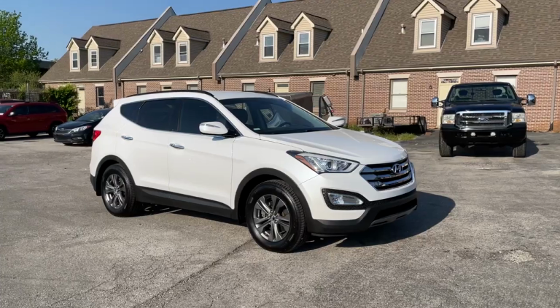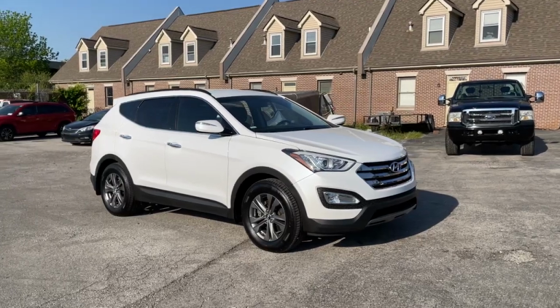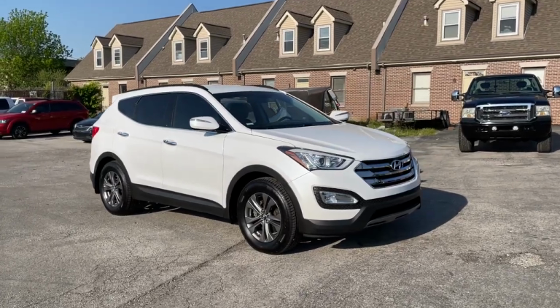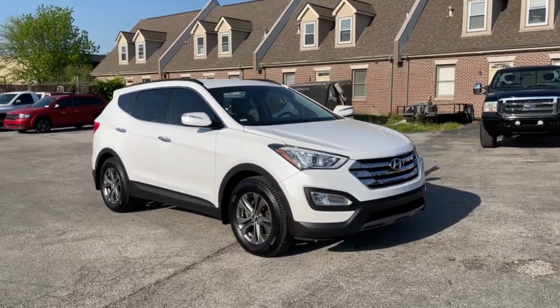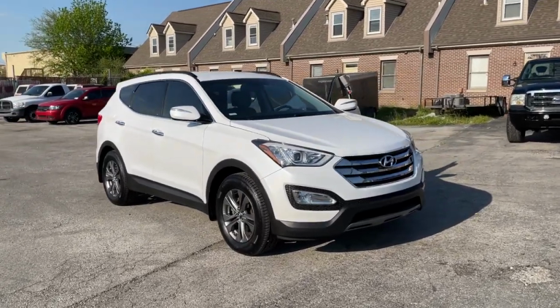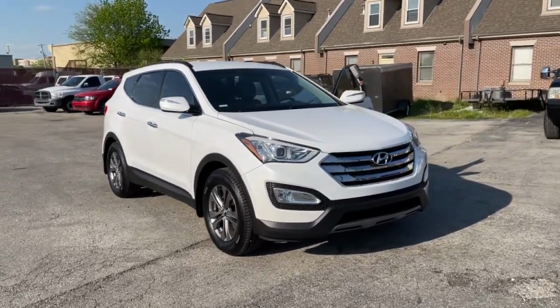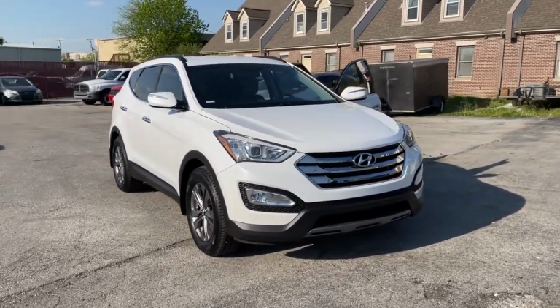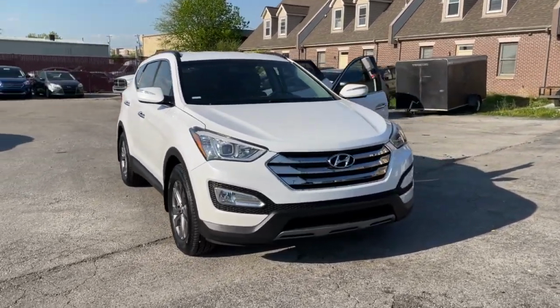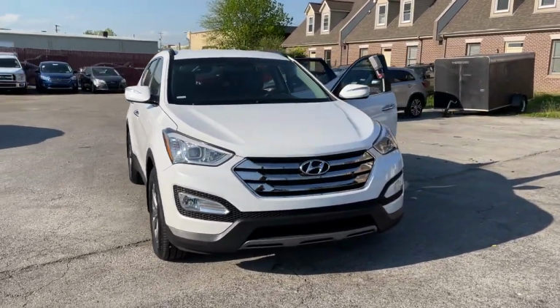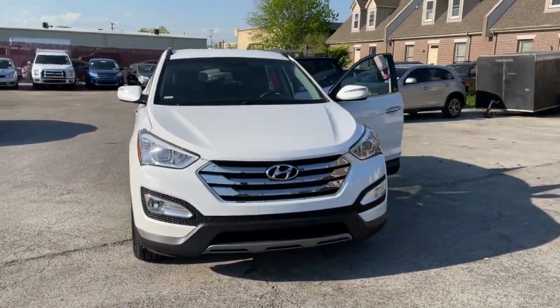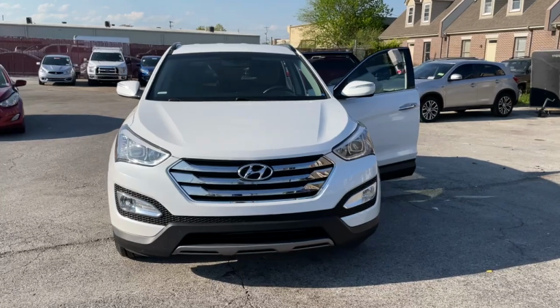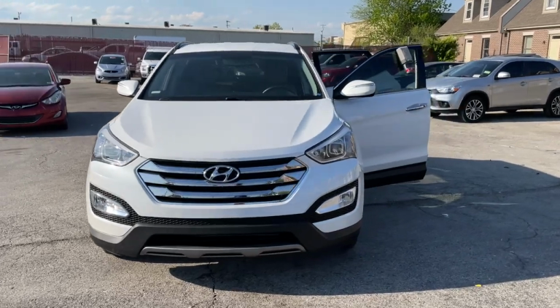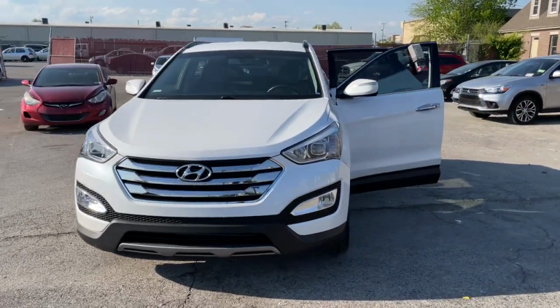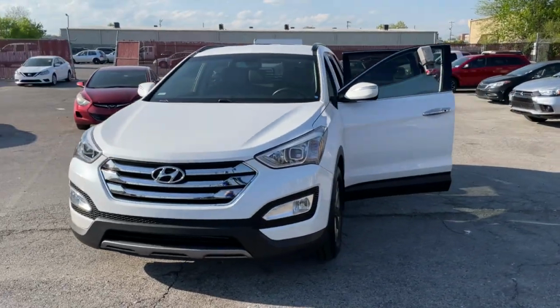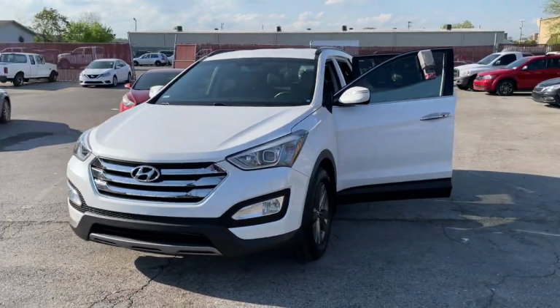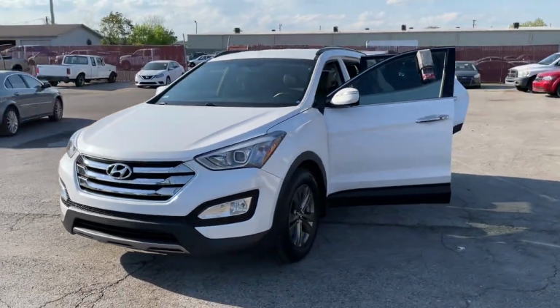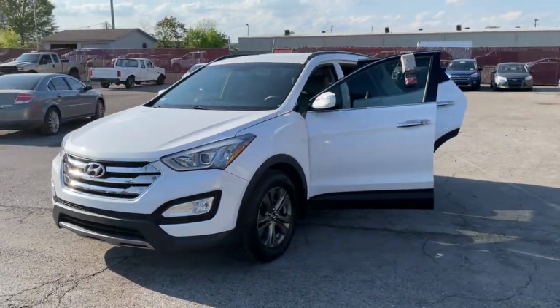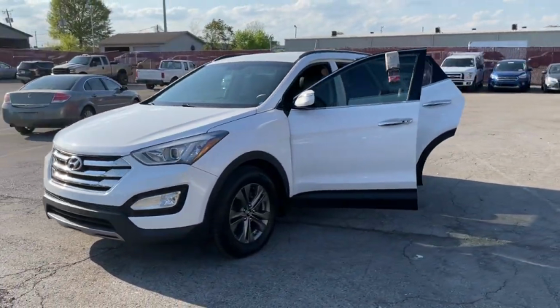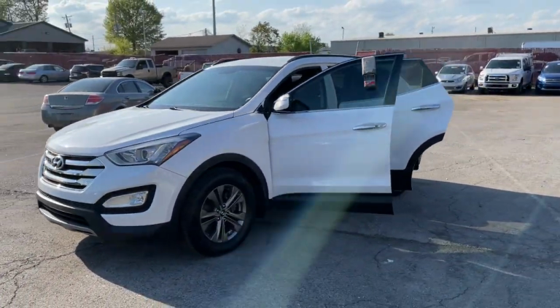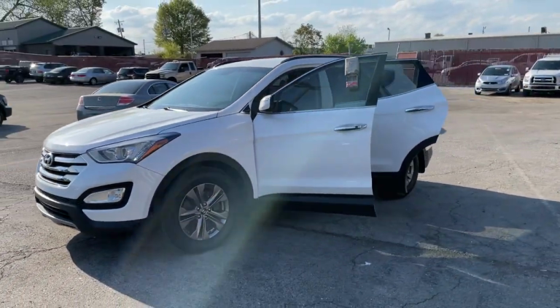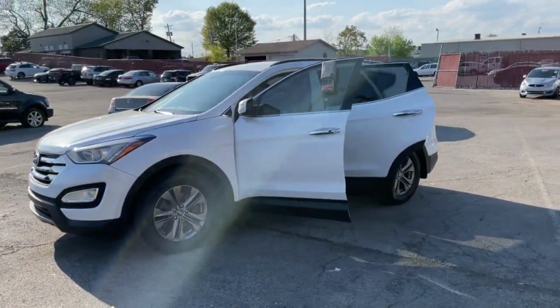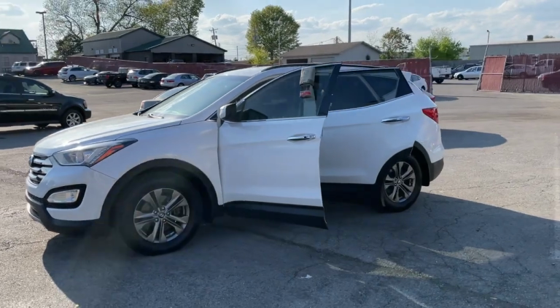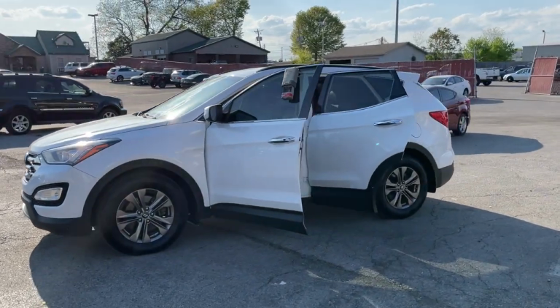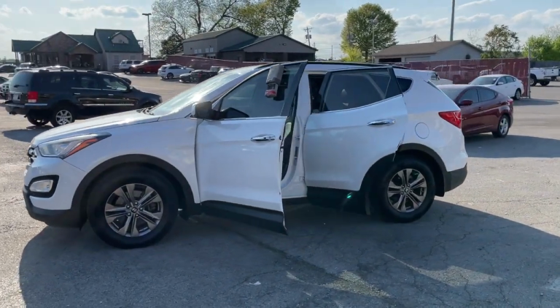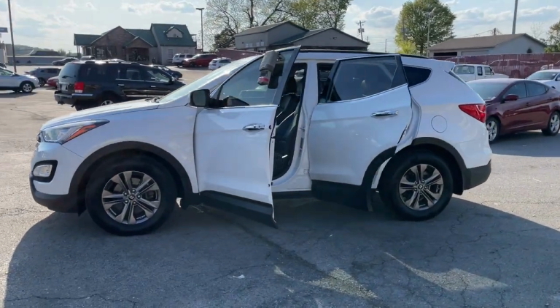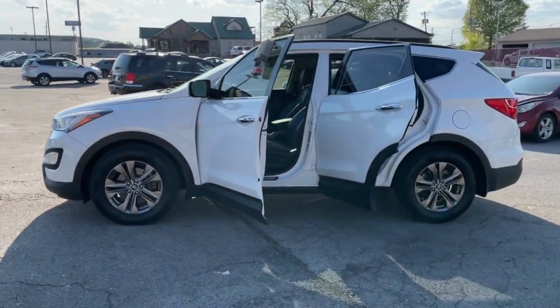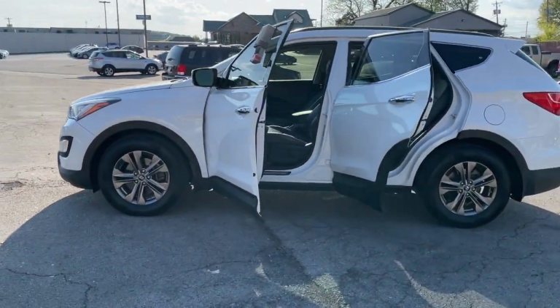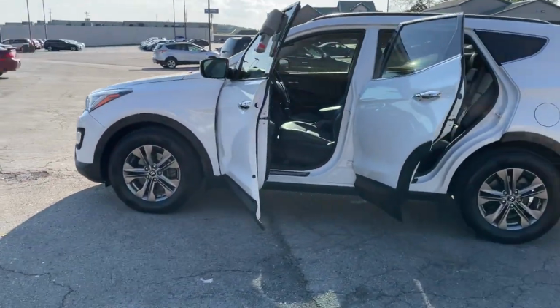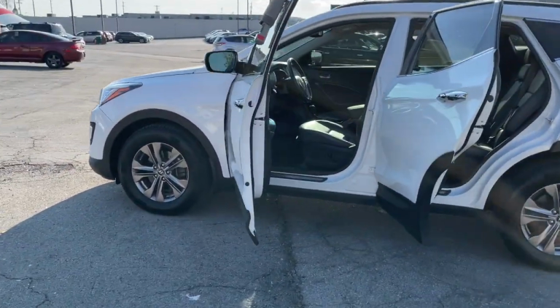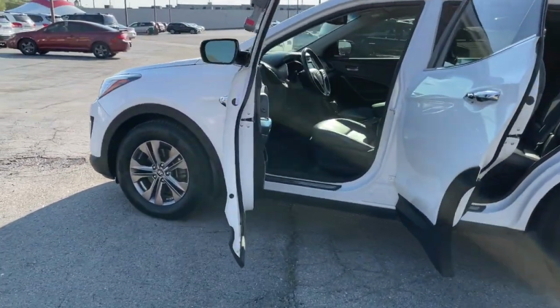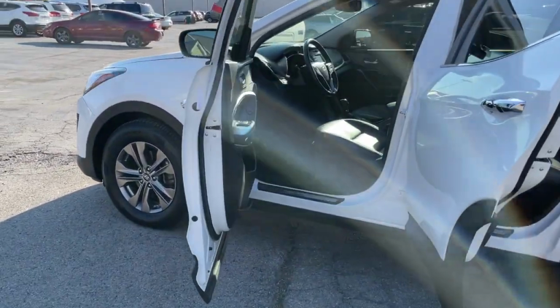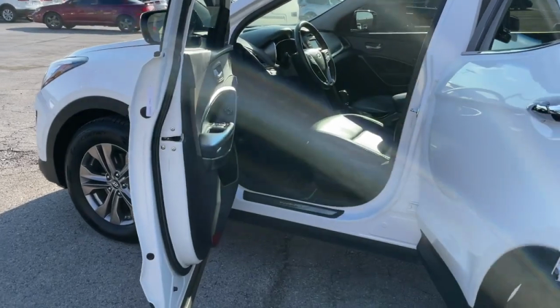You'll have love at first sight with the 2013 Hyundai Santa Fe. With less than 45,000 miles on the odometer, this vehicle stands out from the rest. All you need to do is relax and enjoy the ride in this stylish and capable Santa Fe.